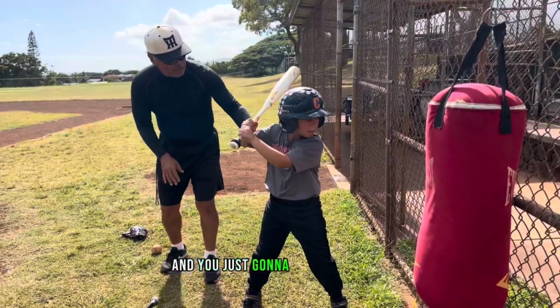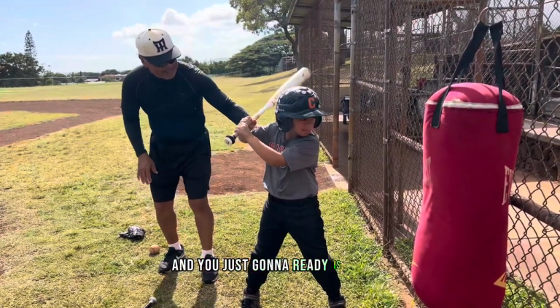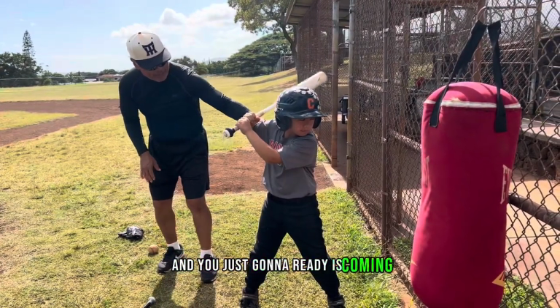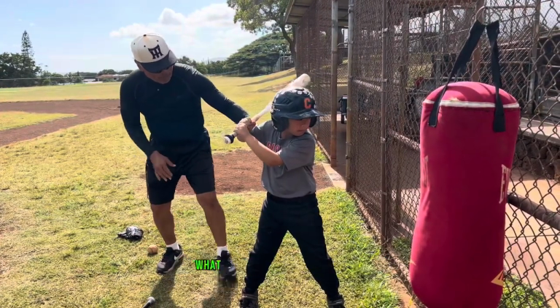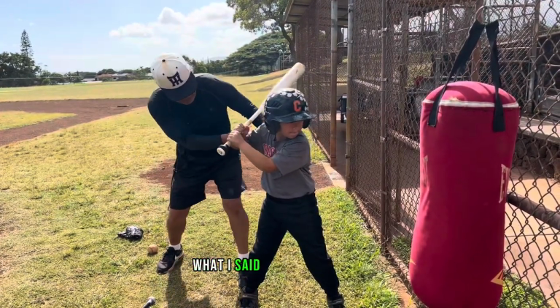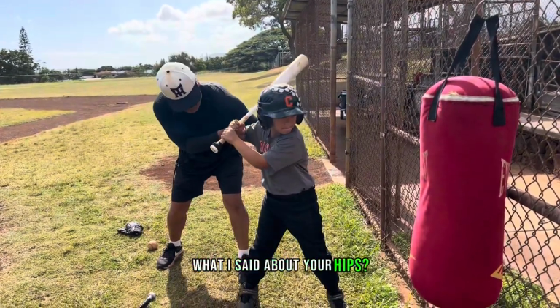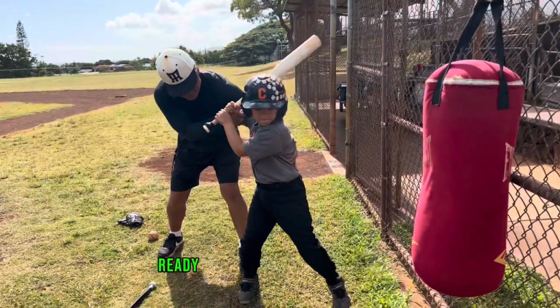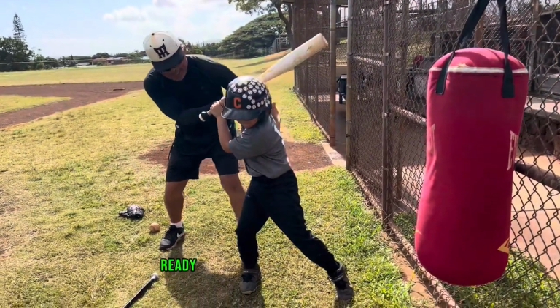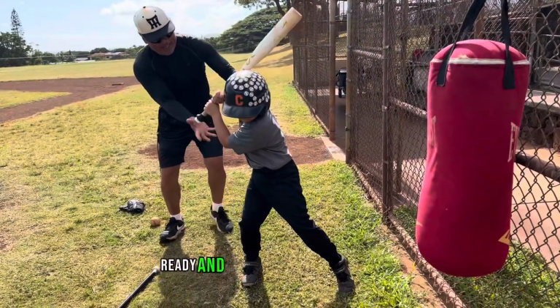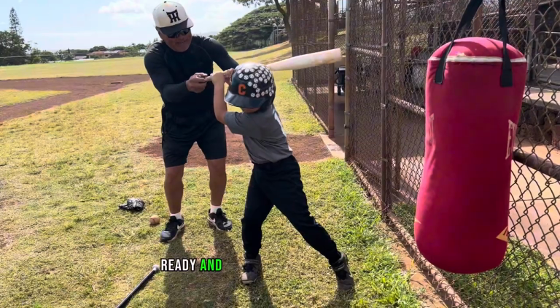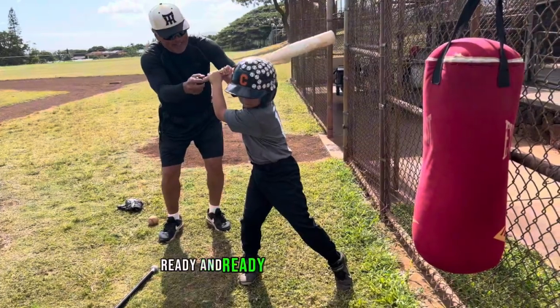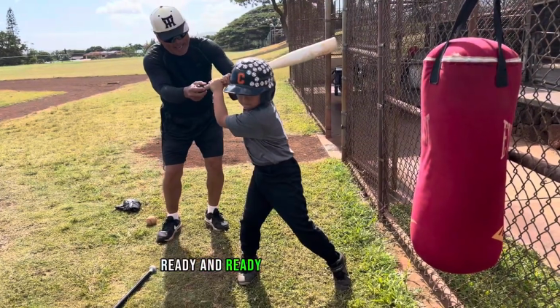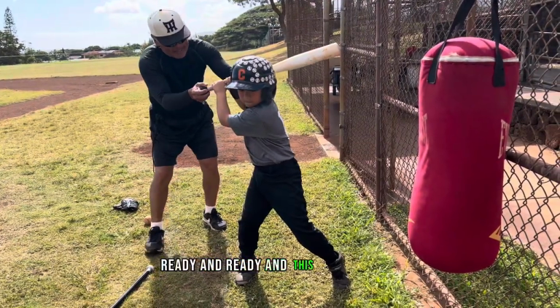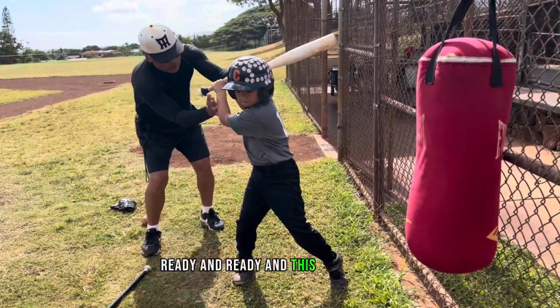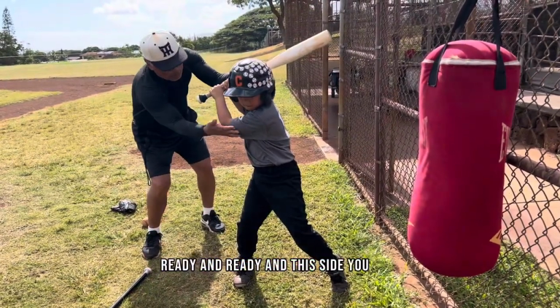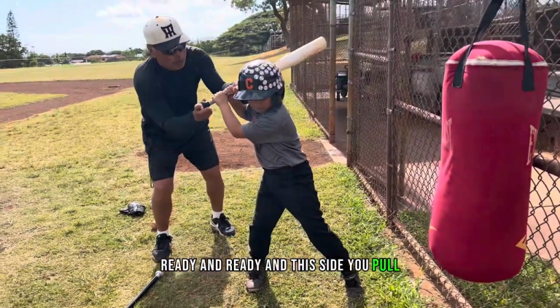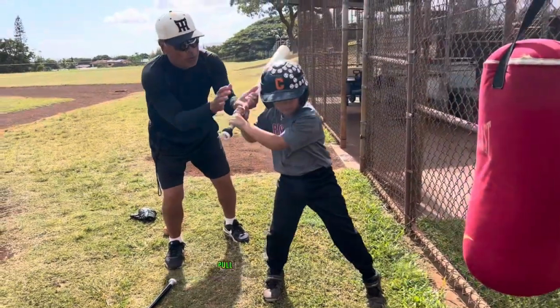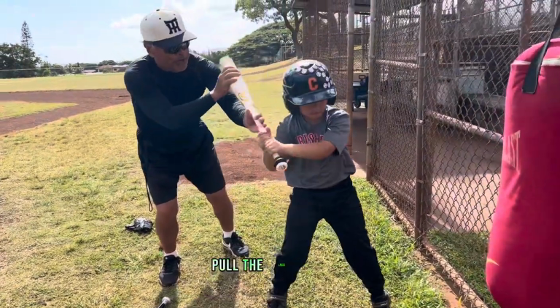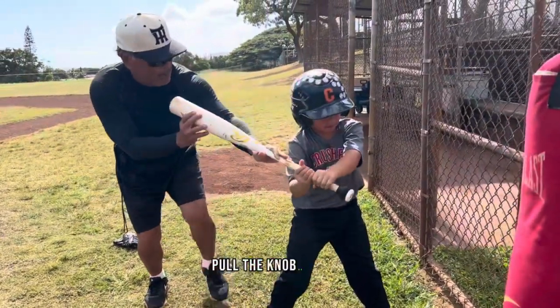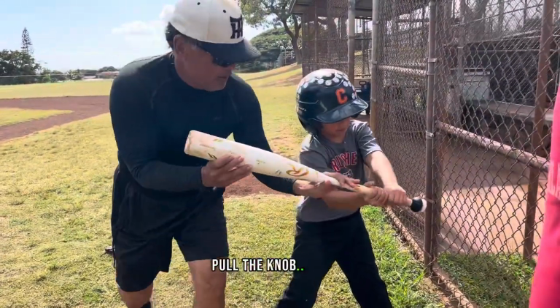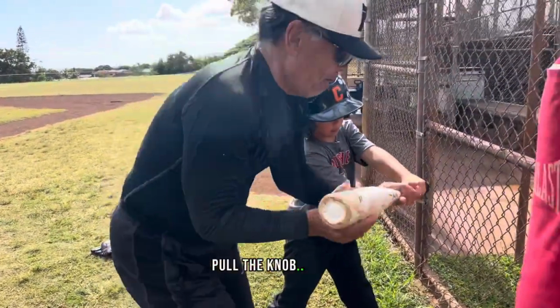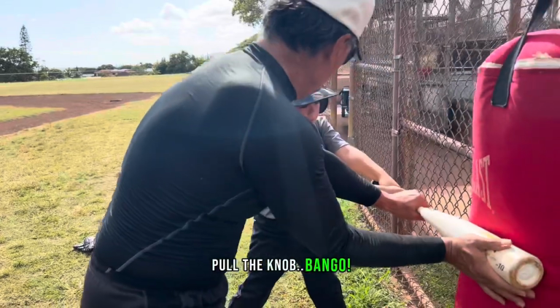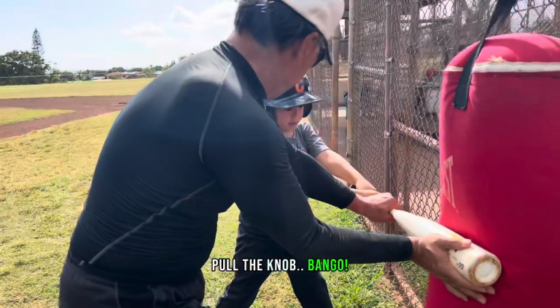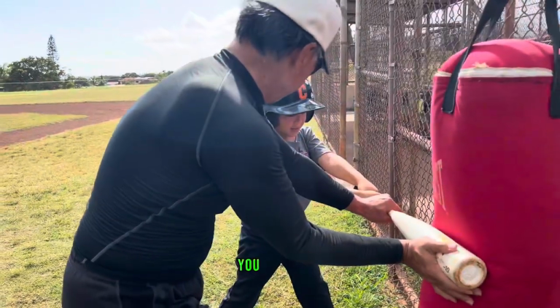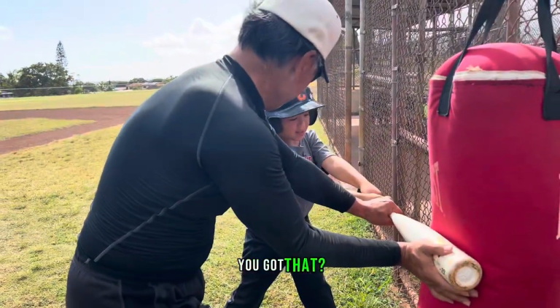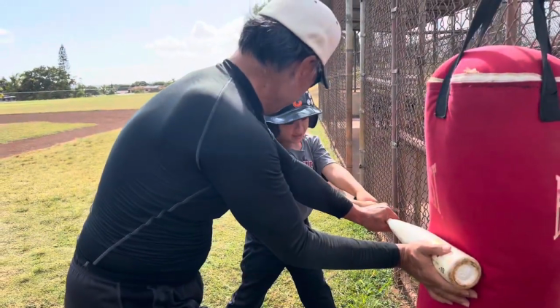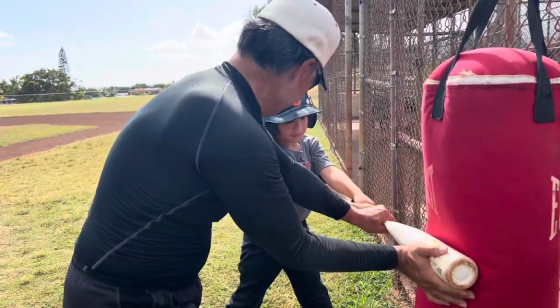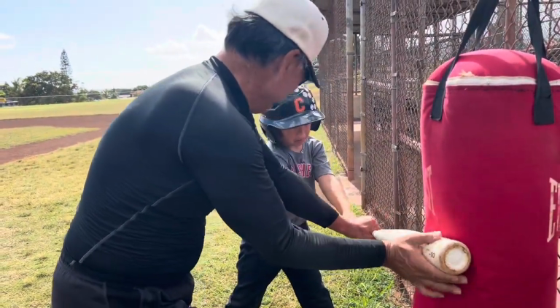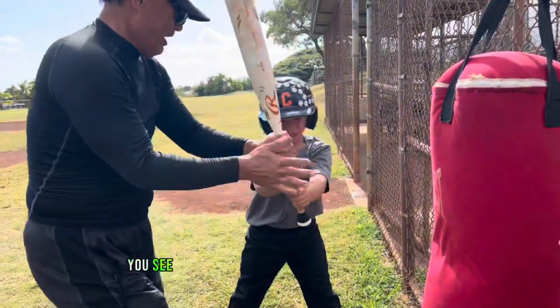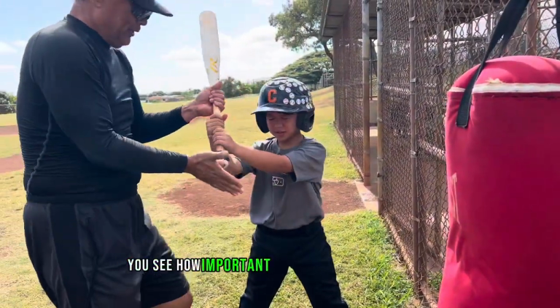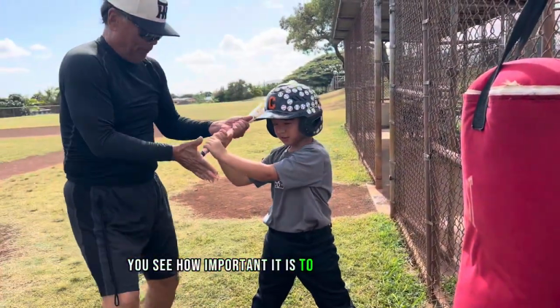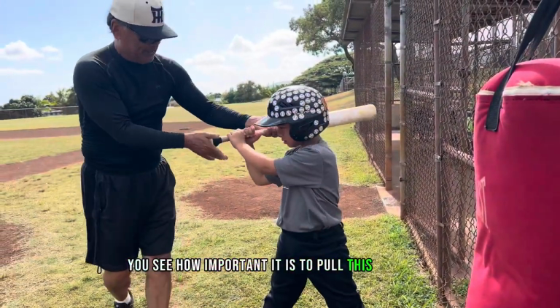Ready is coming. What I said about your hips — ready and ready. And this side you can pull. Pull the knob. Bango! You got that? You see how important it is to pull this thing?